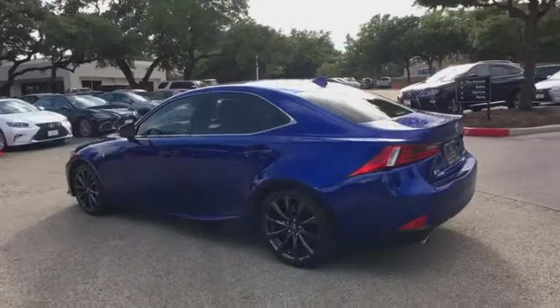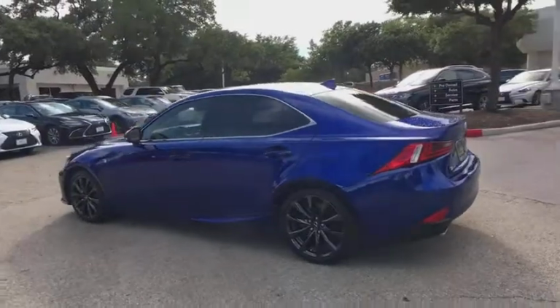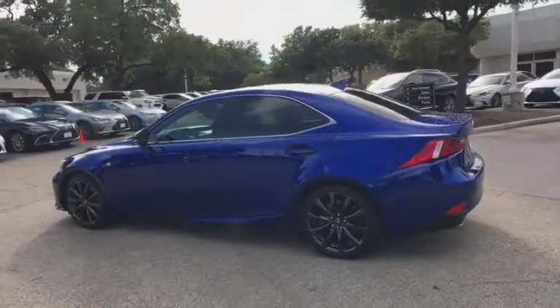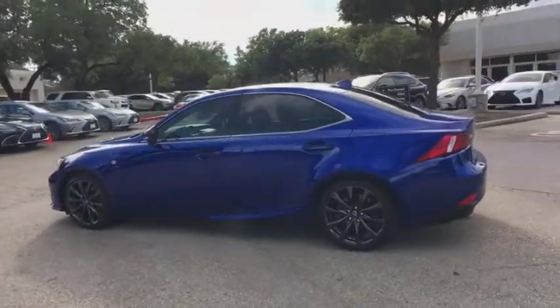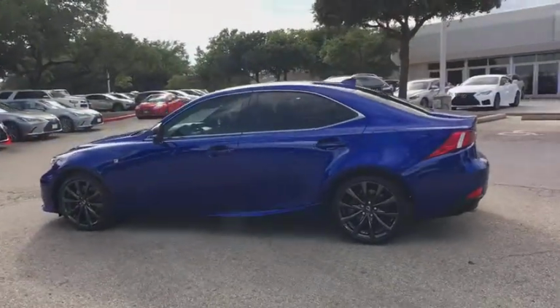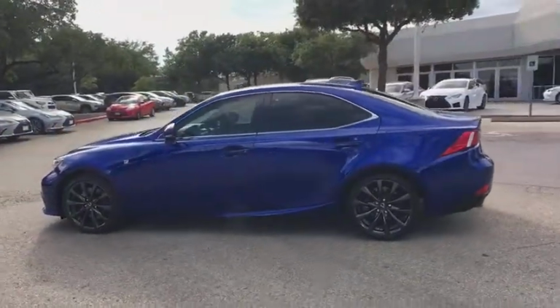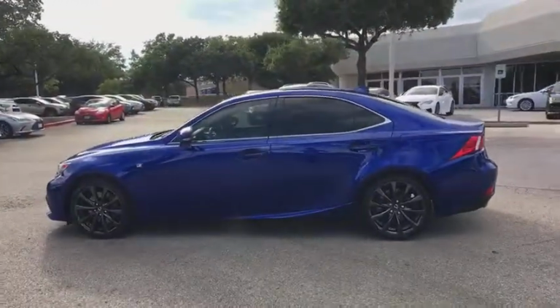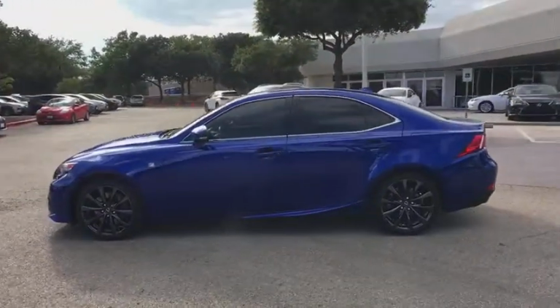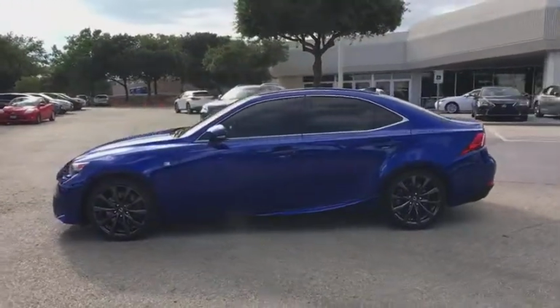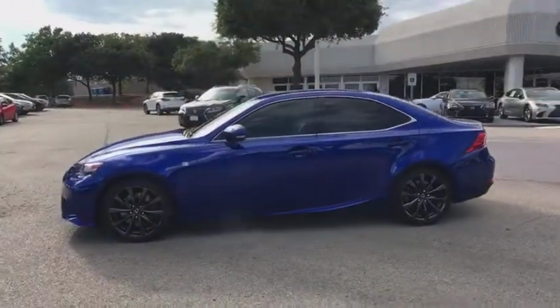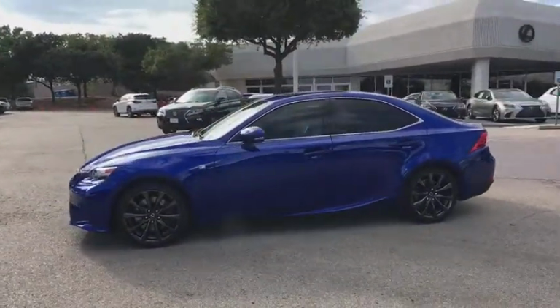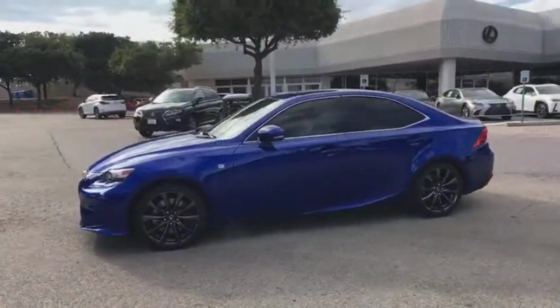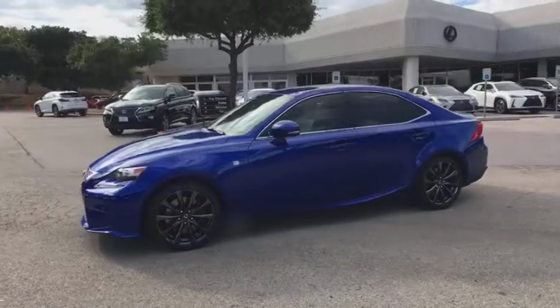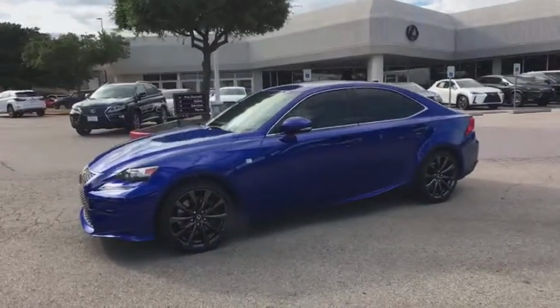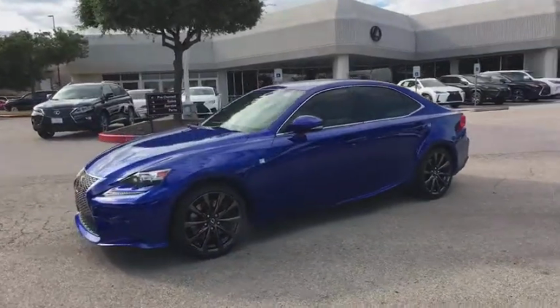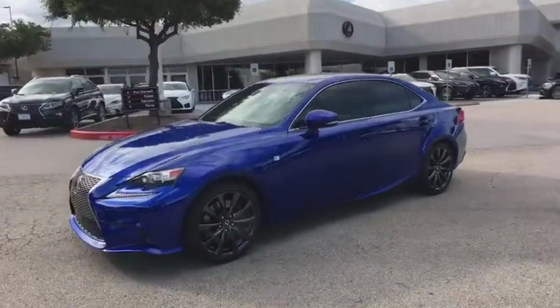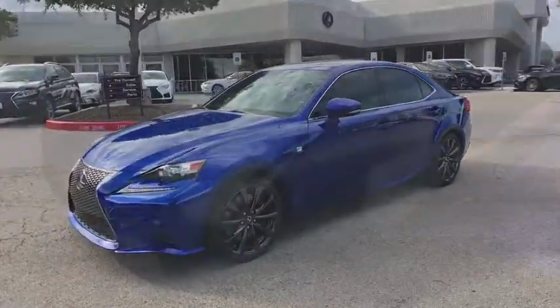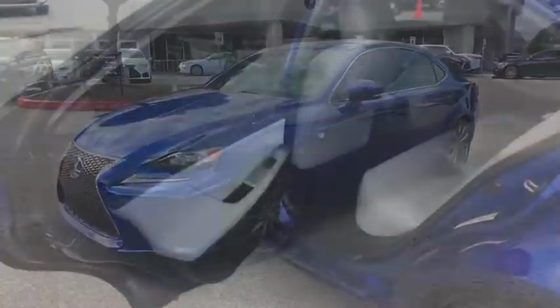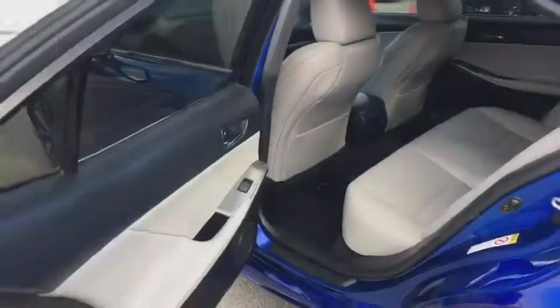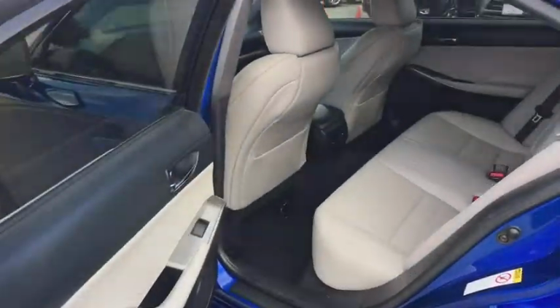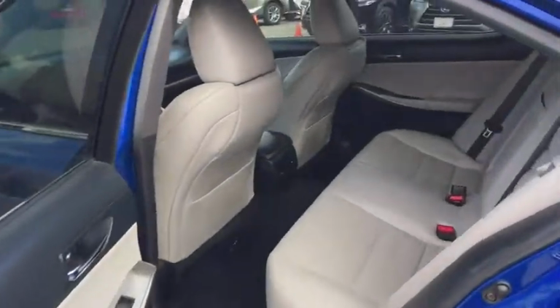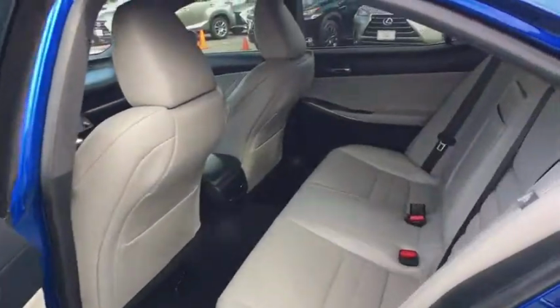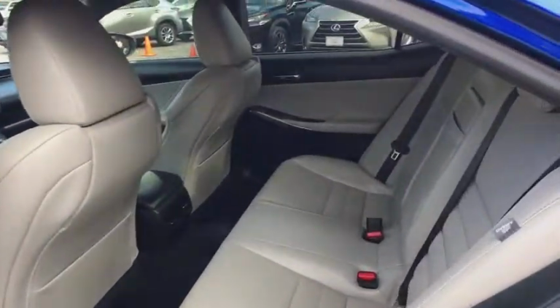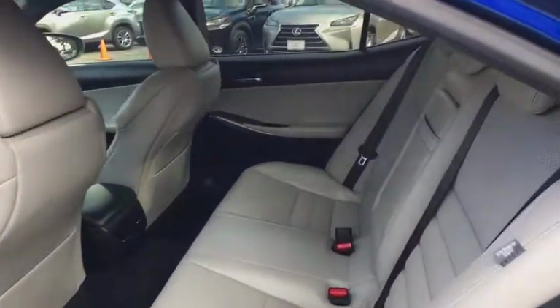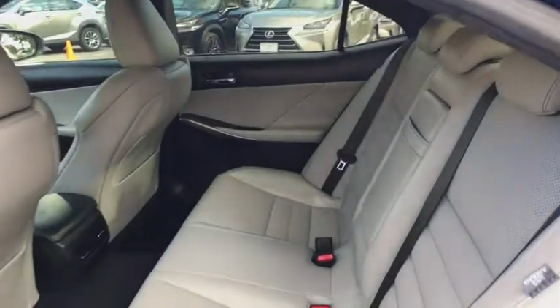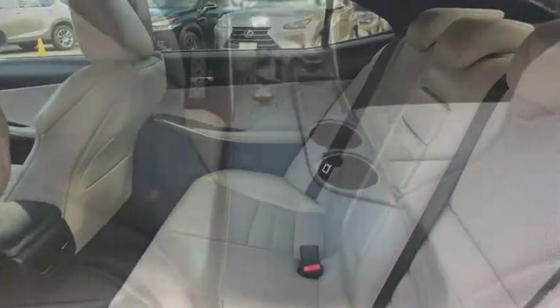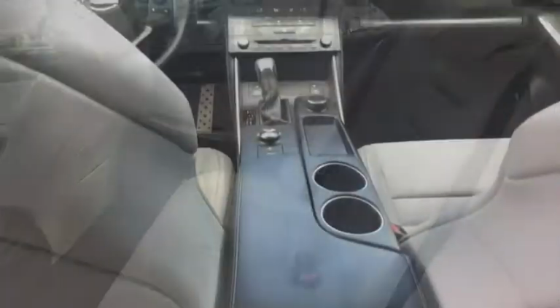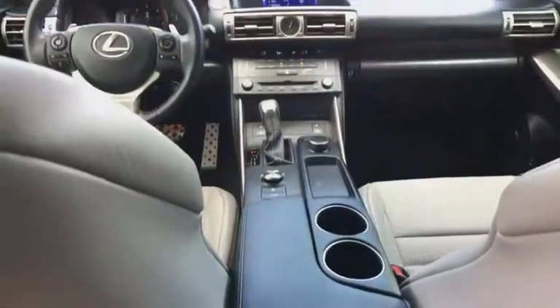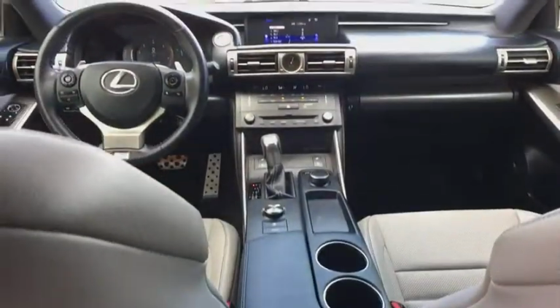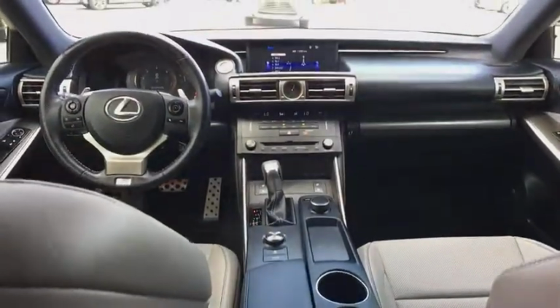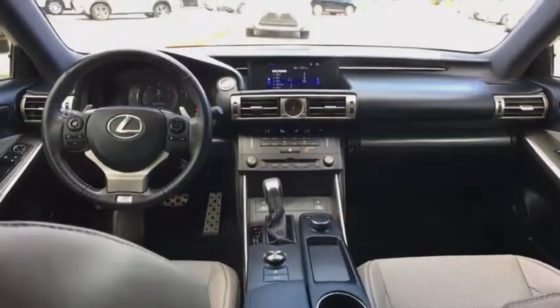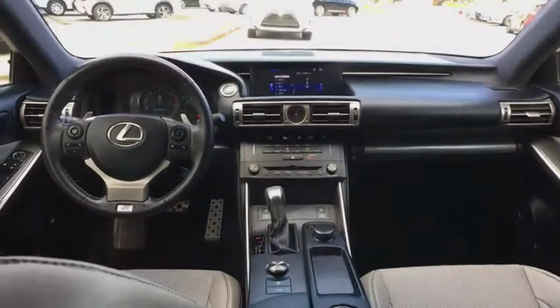This vehicle has less than 25,000 miles. Here are some of this vehicle's great options: traction control, power passenger seat, power driver's seat, keyless entry, moonroof, dual airbags, leather-wrapped steering wheel.